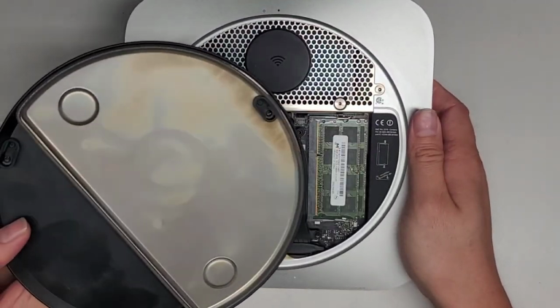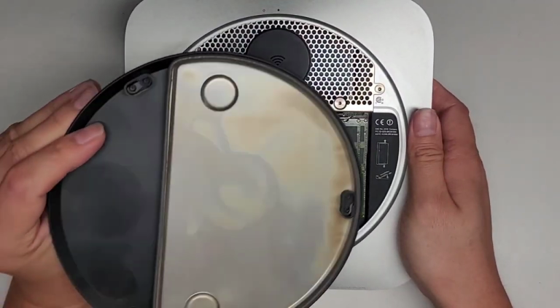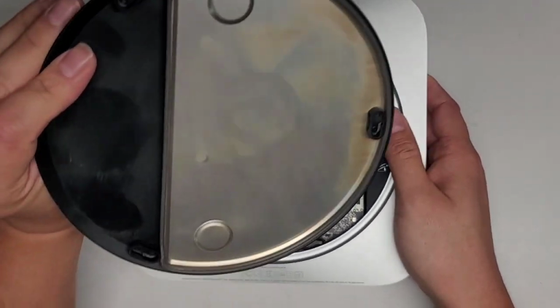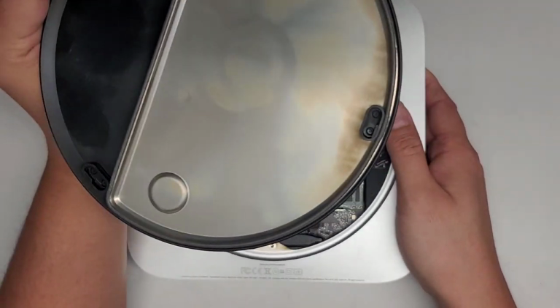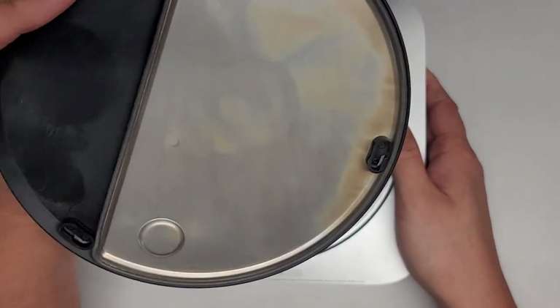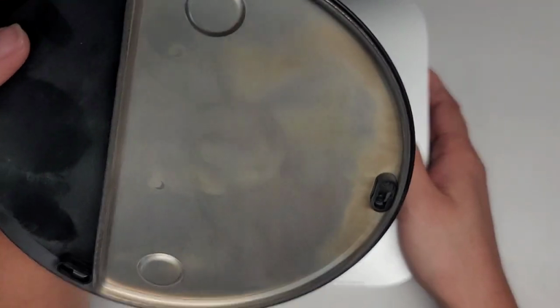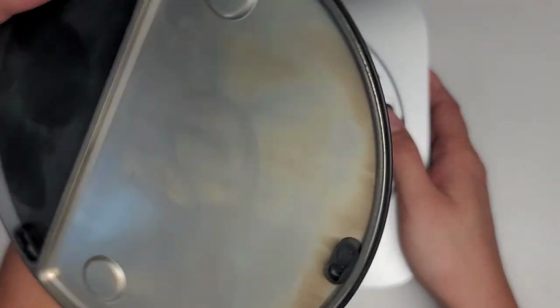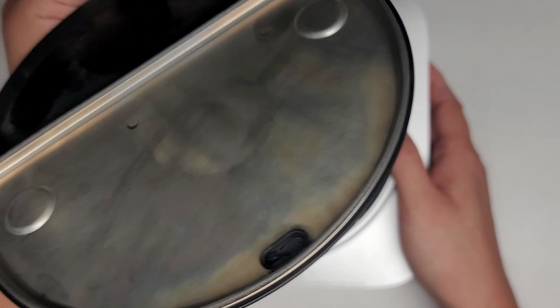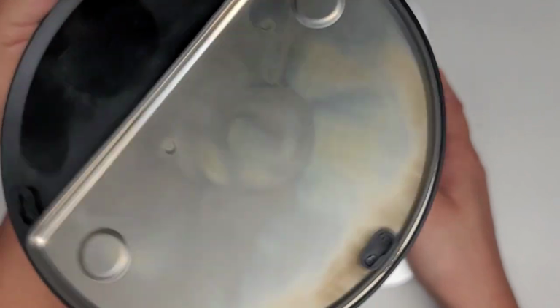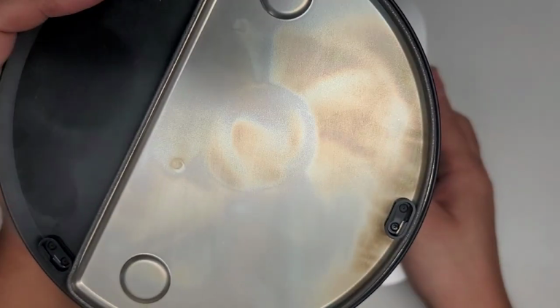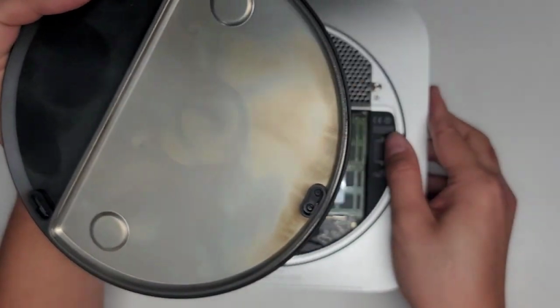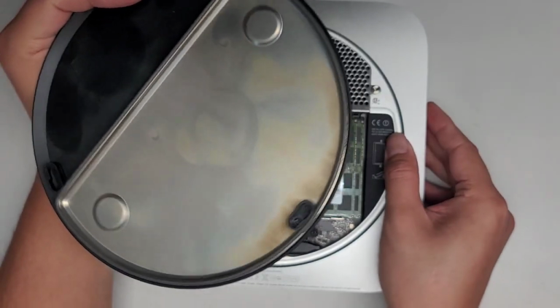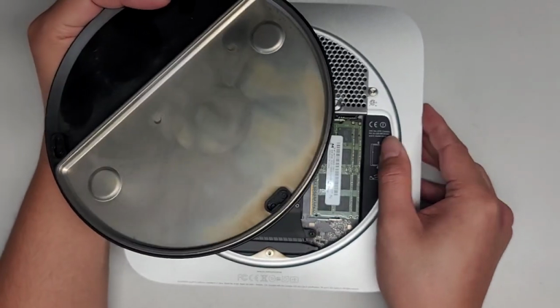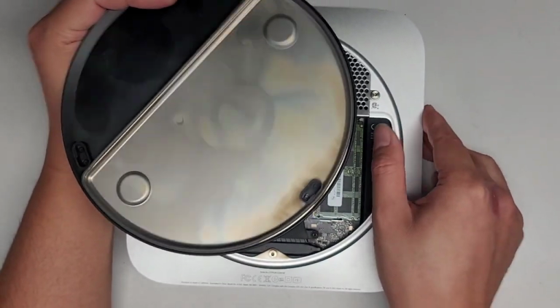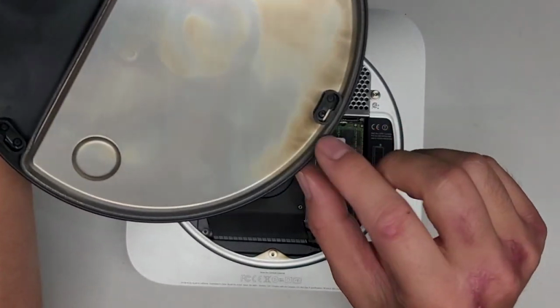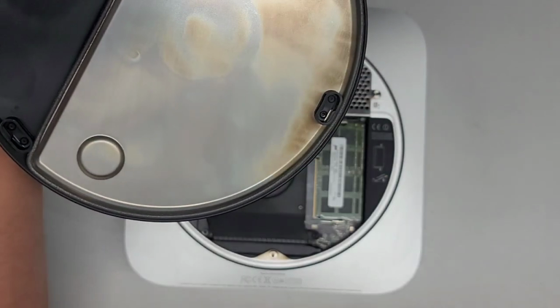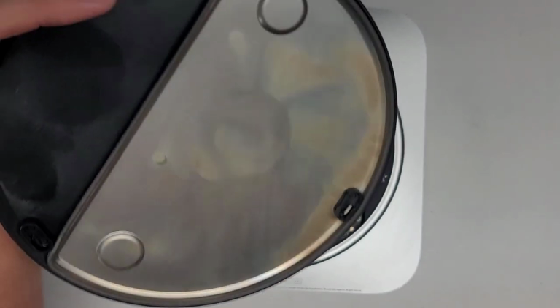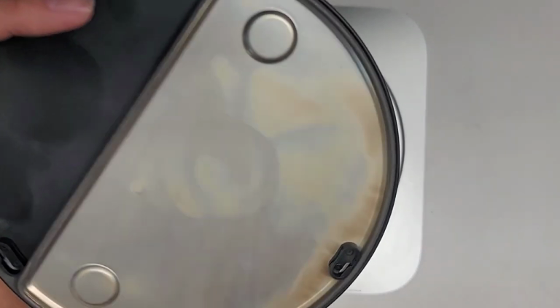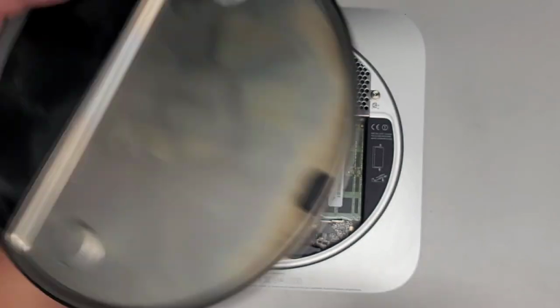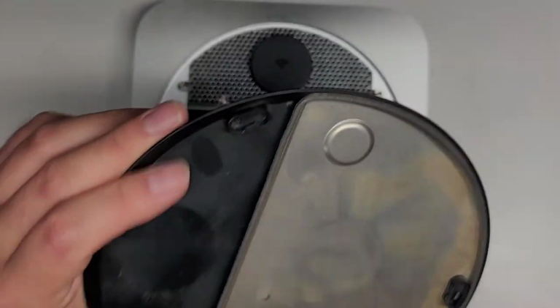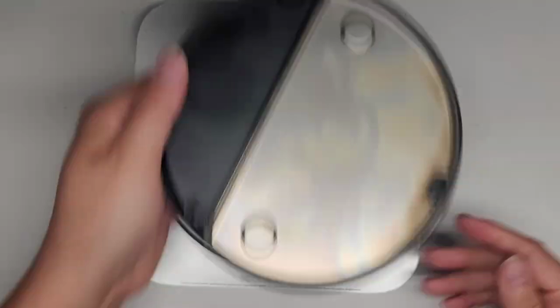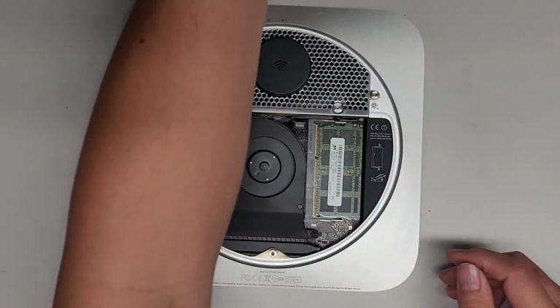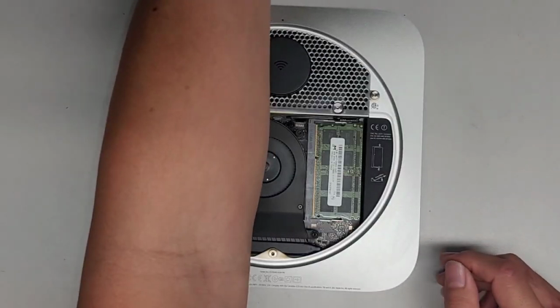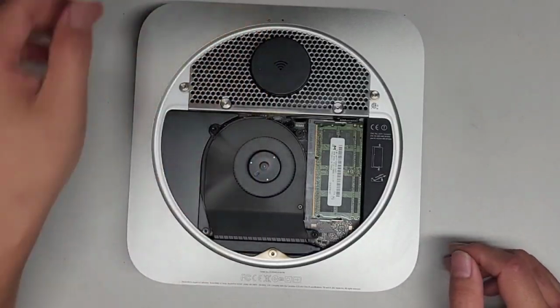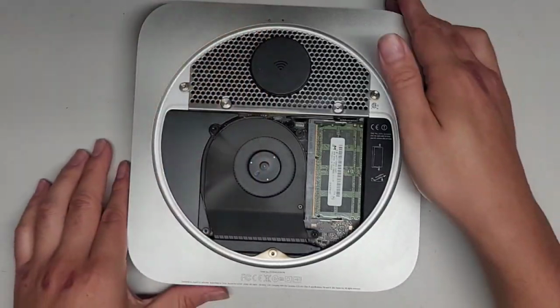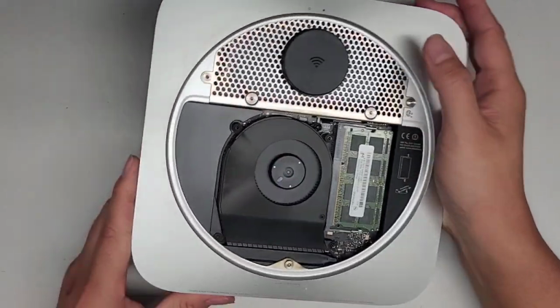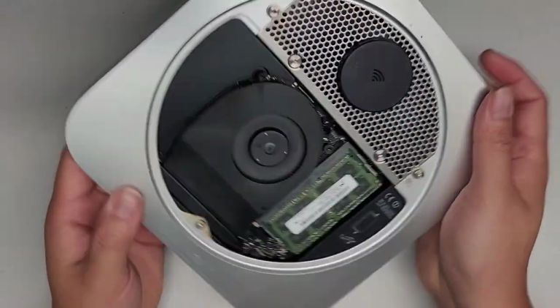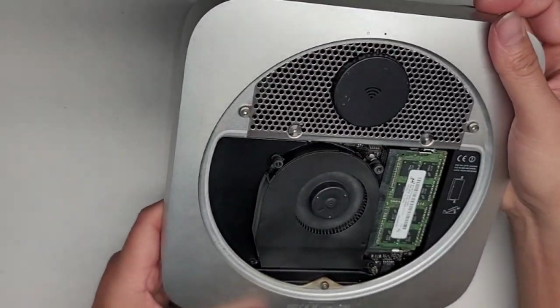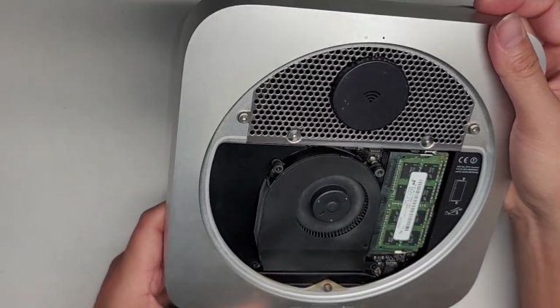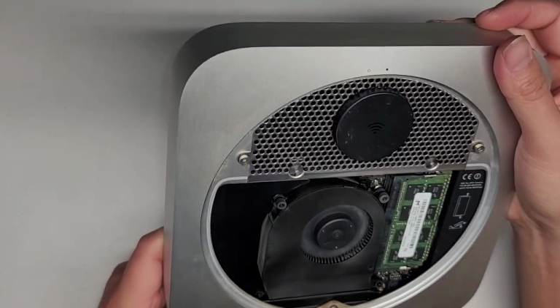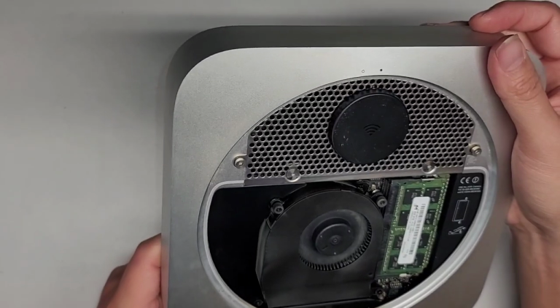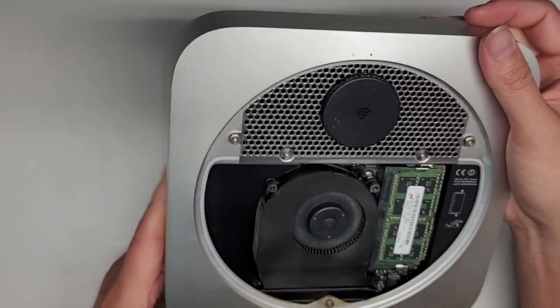It was really dusty — I cleaned it off, but it left some stains on this metal cover, I think because they have incense or some burning stuff. Anyways, we're going to set that aside. Let's go ahead now and take out these screws.